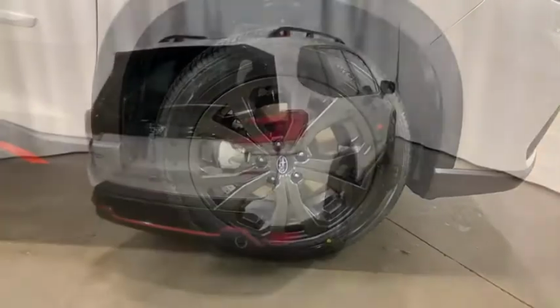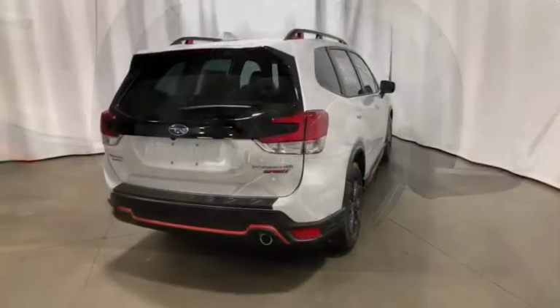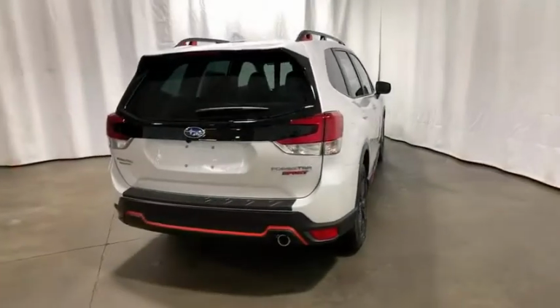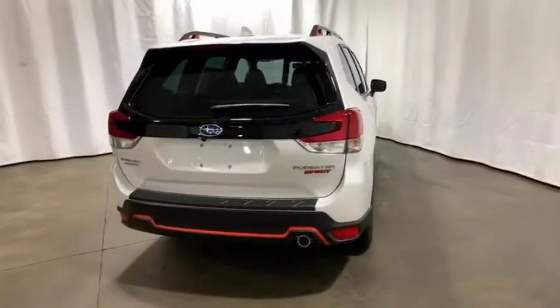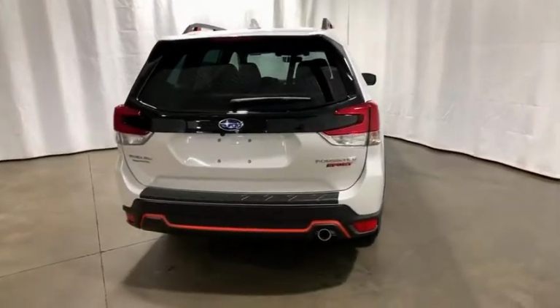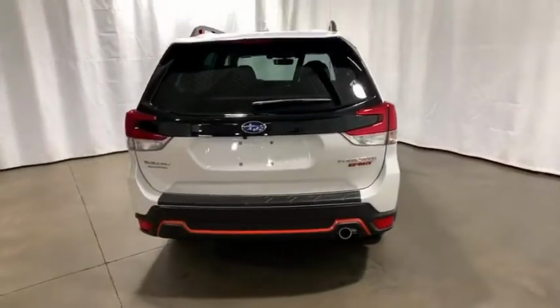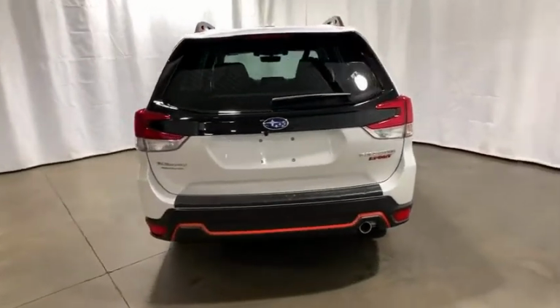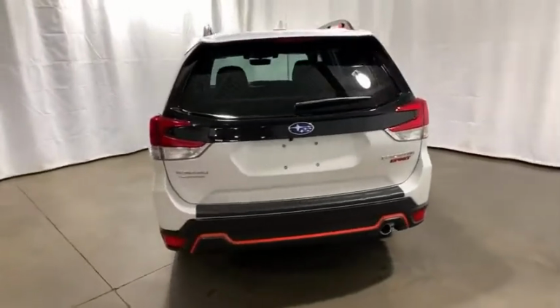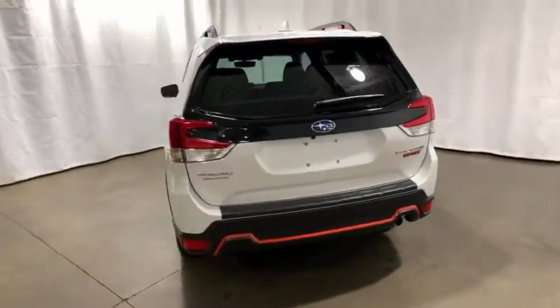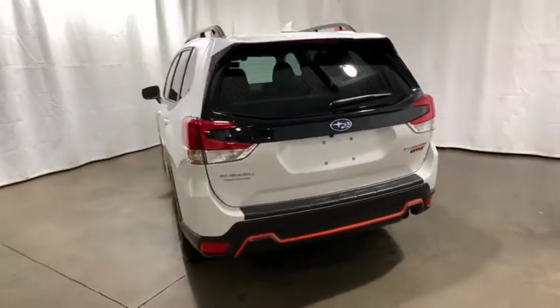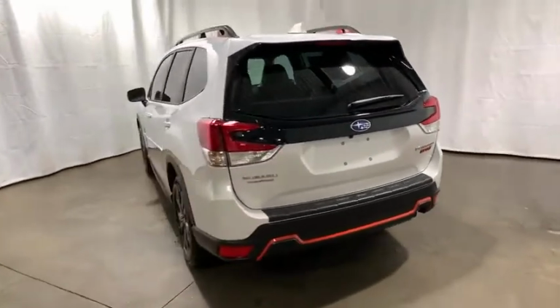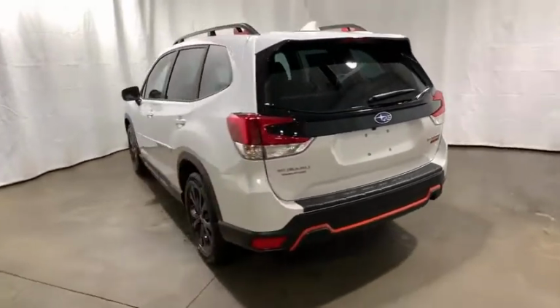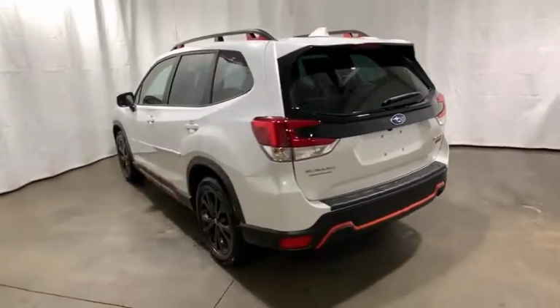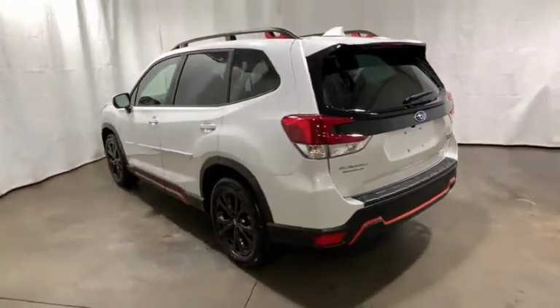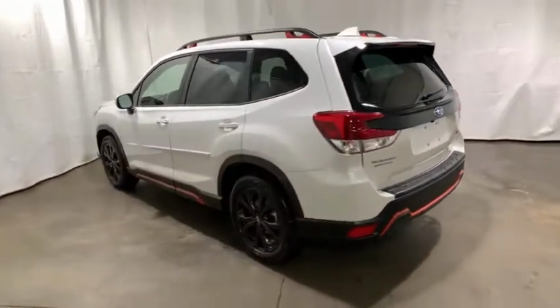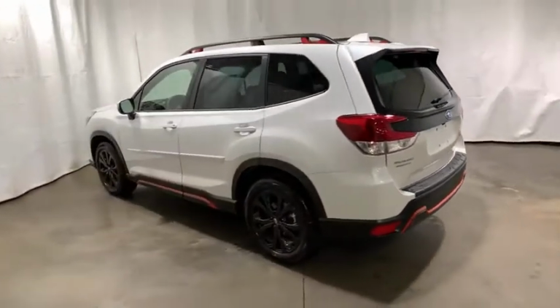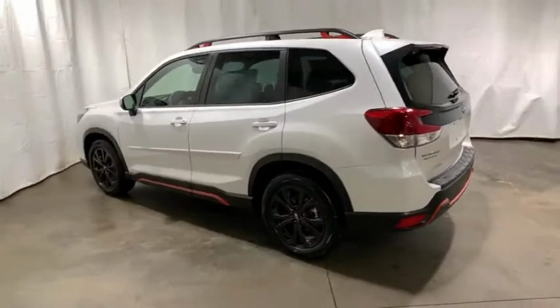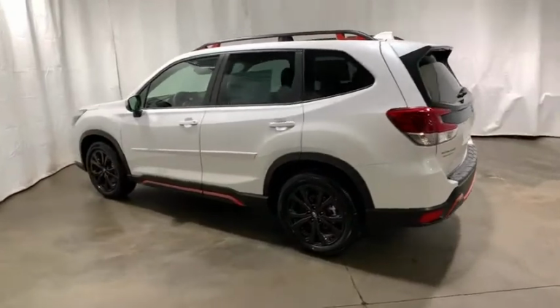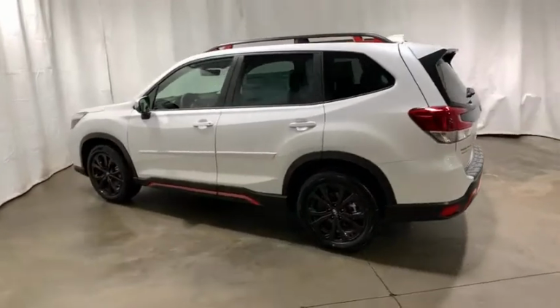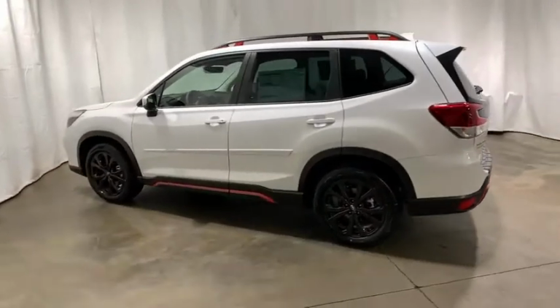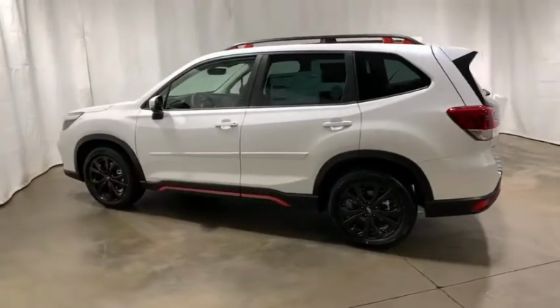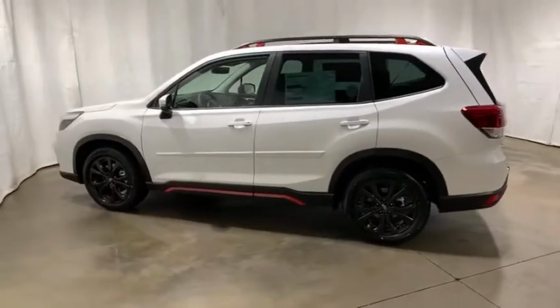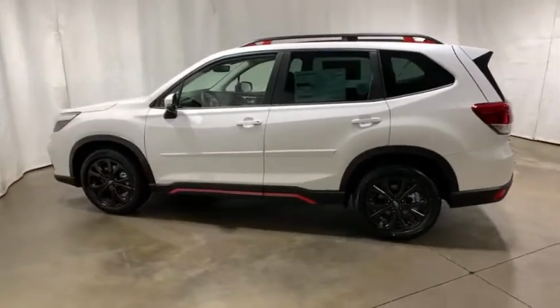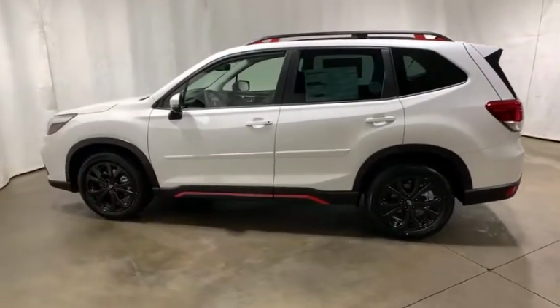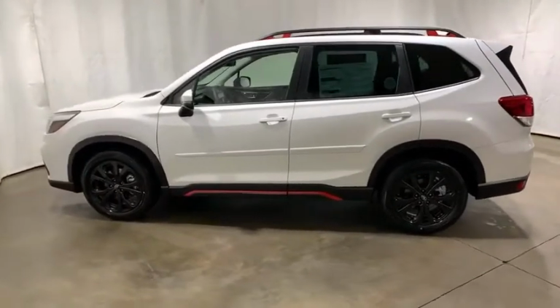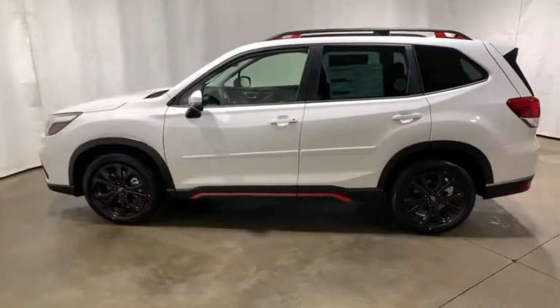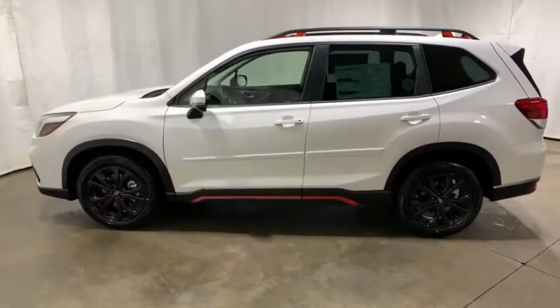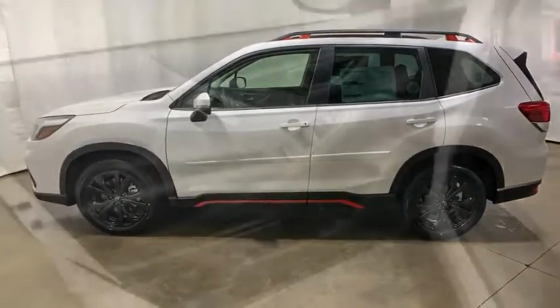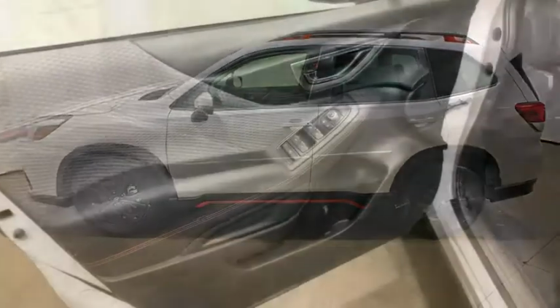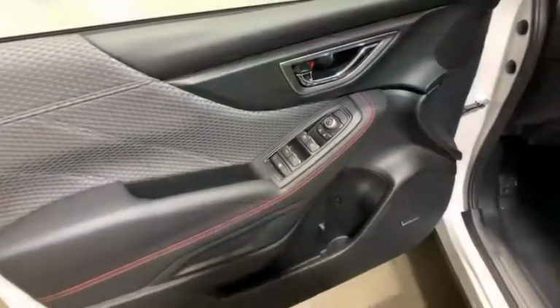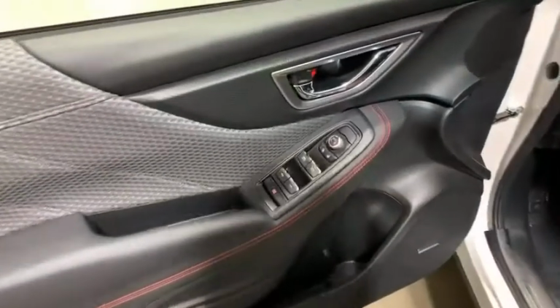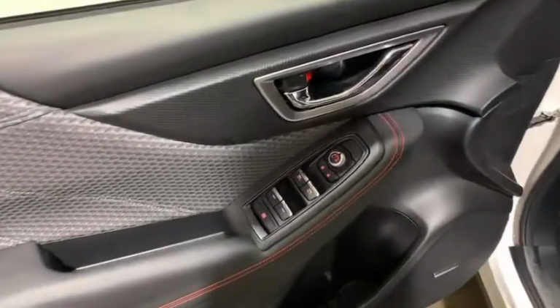Traction control, dual airbags, power steering, four-wheel disc brakes, trip computer, CD player, security system, fog lights, heated front seats, rear window defroster.